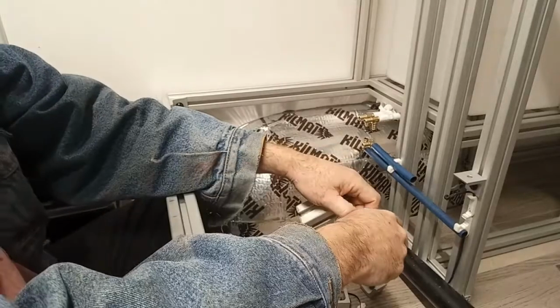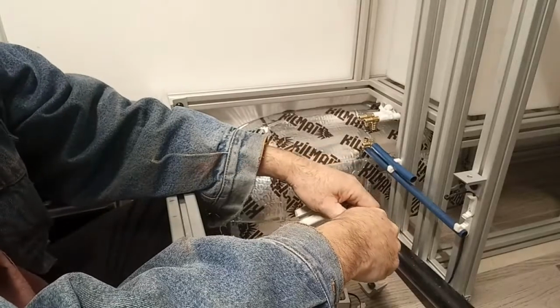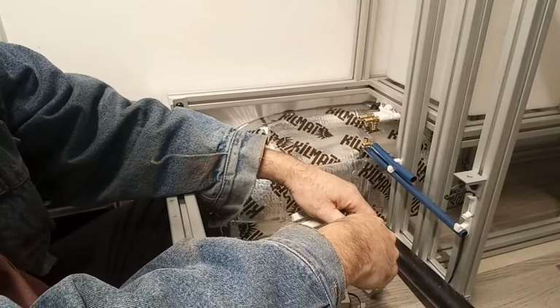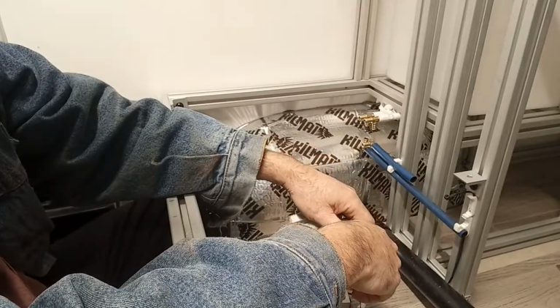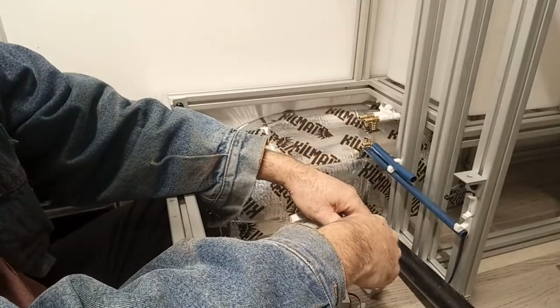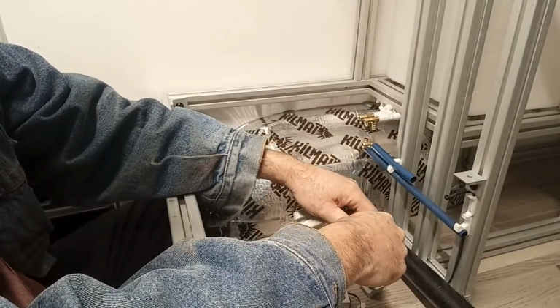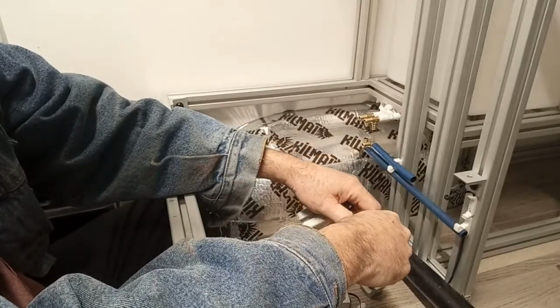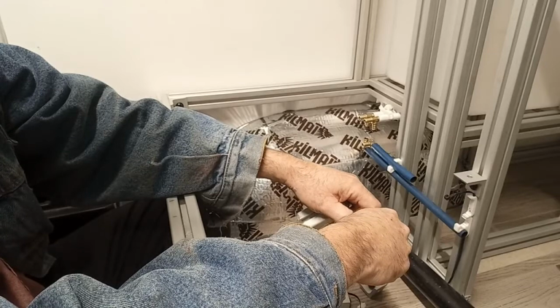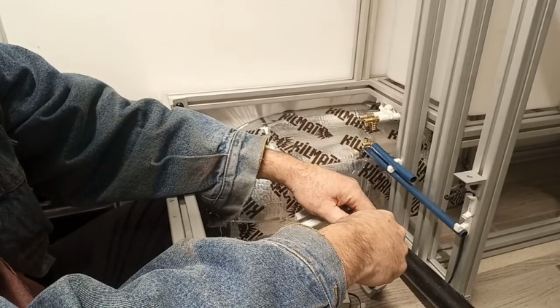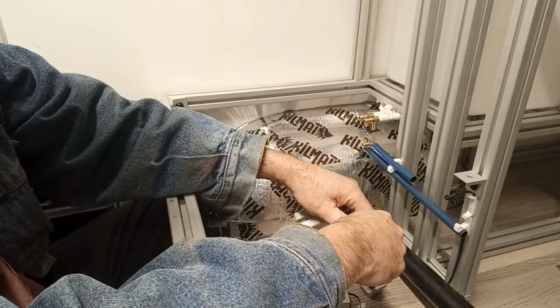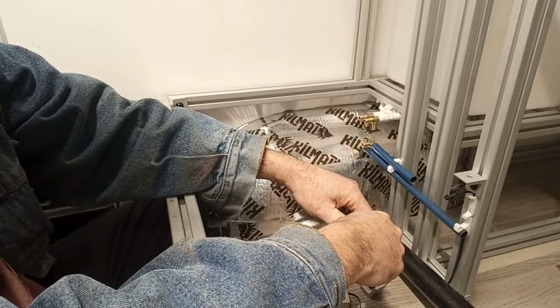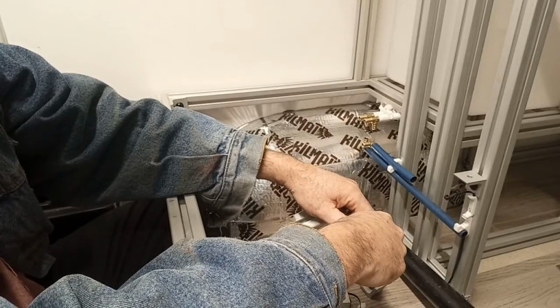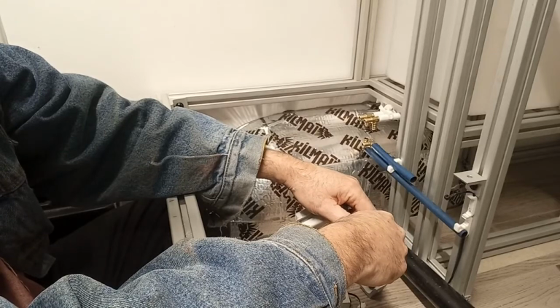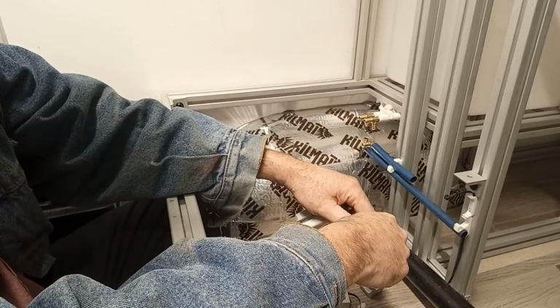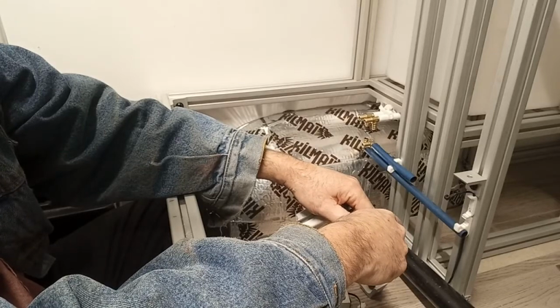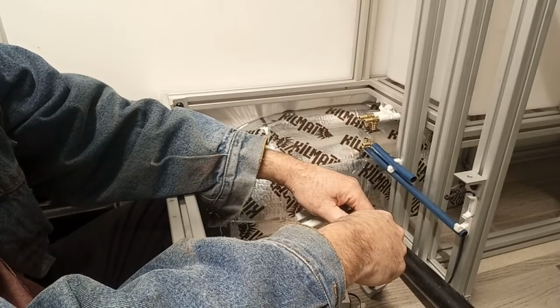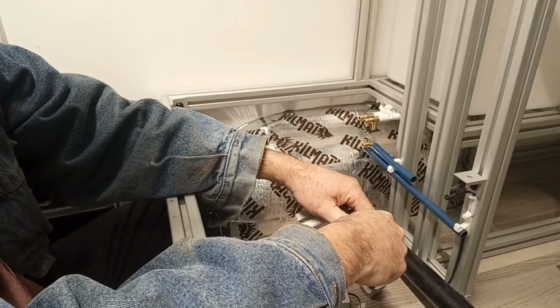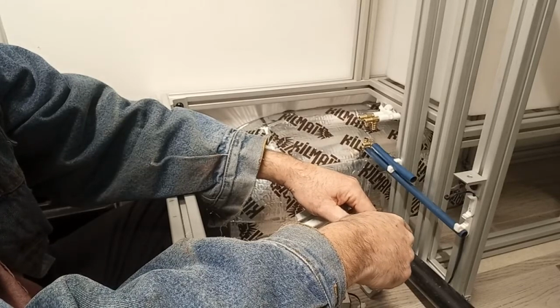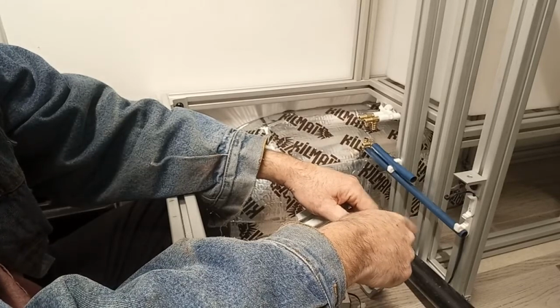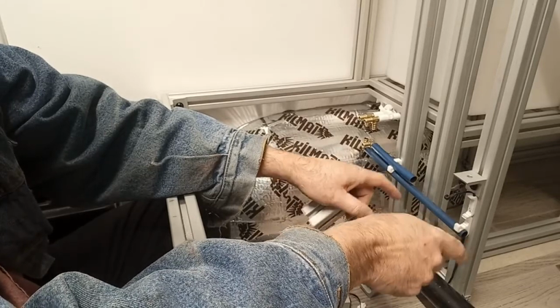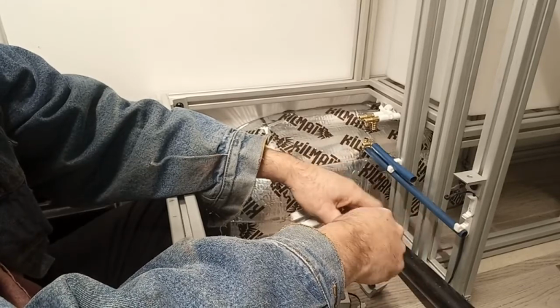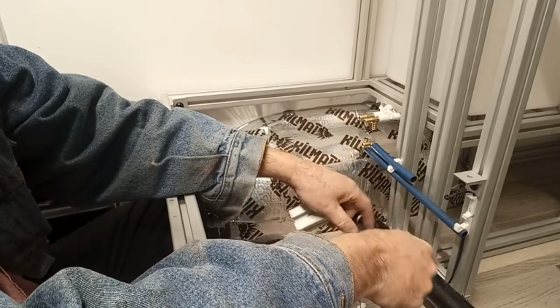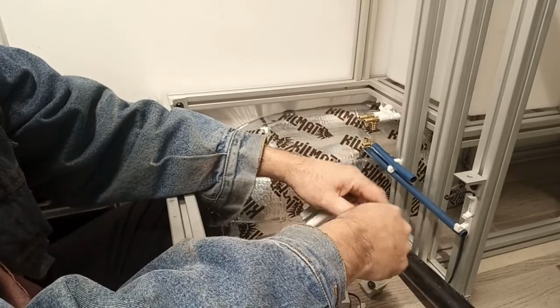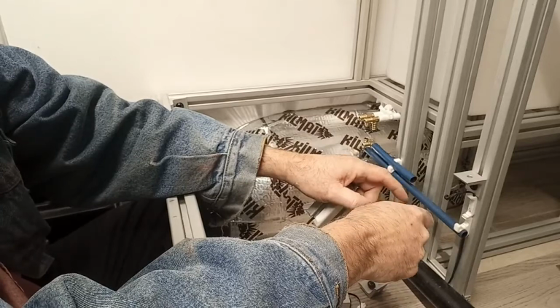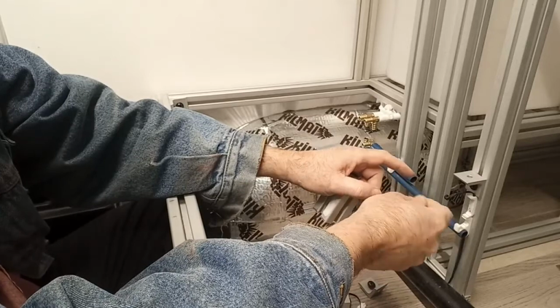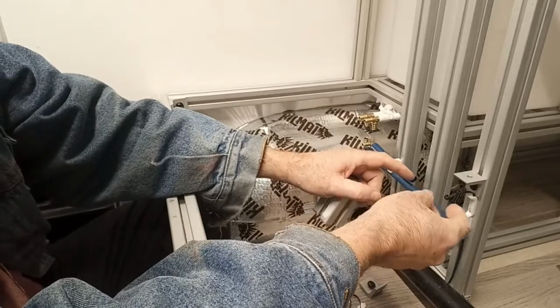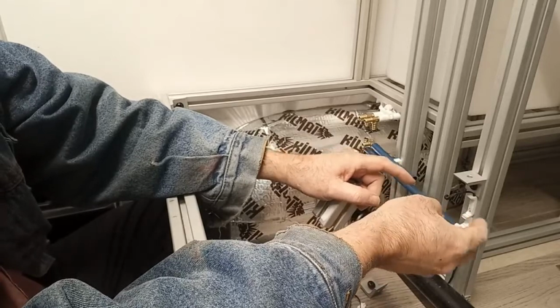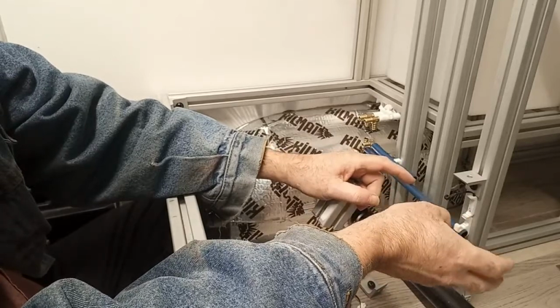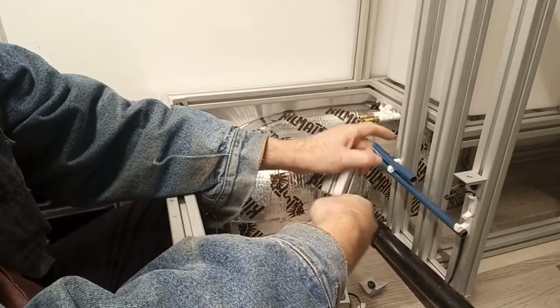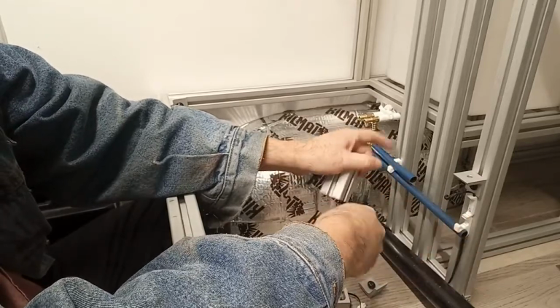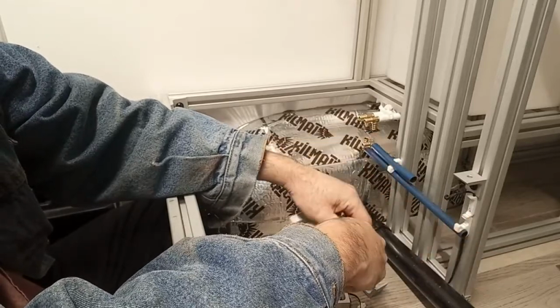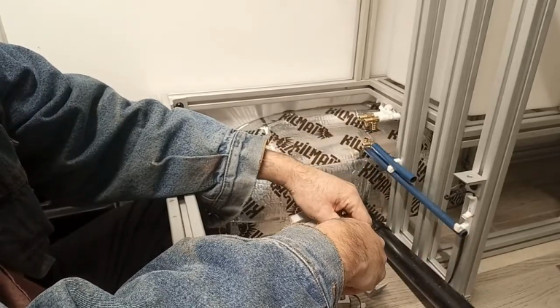We're in the van doing some layout work. We're working out where the plumbing, drains, and electrical are going to run.